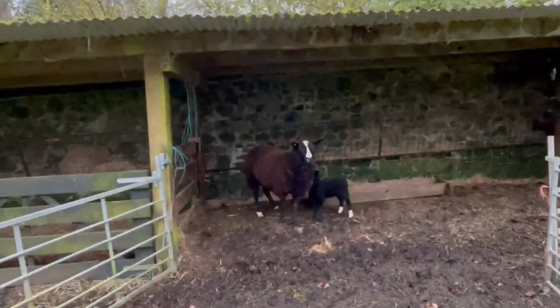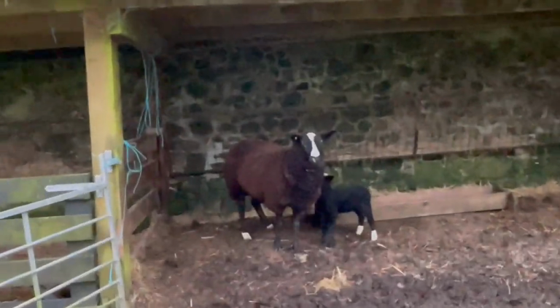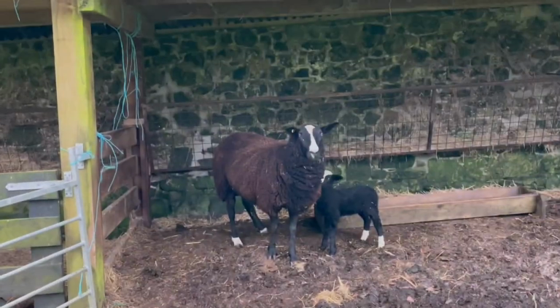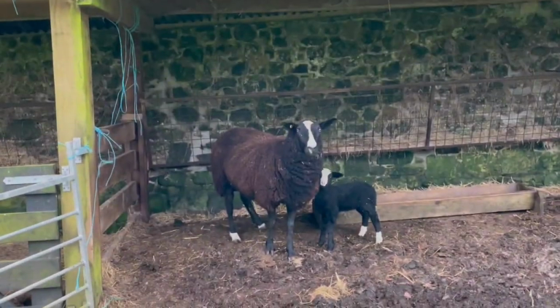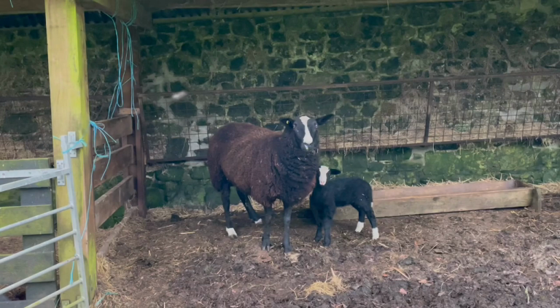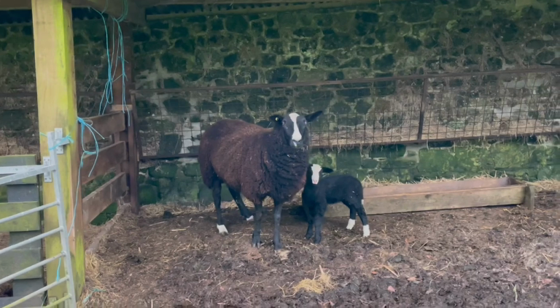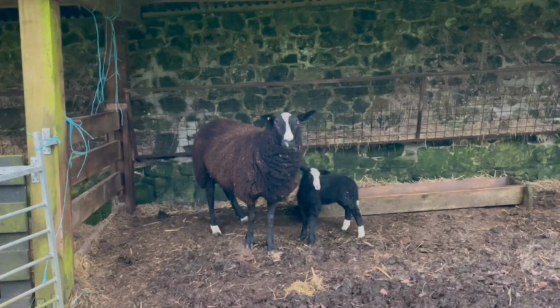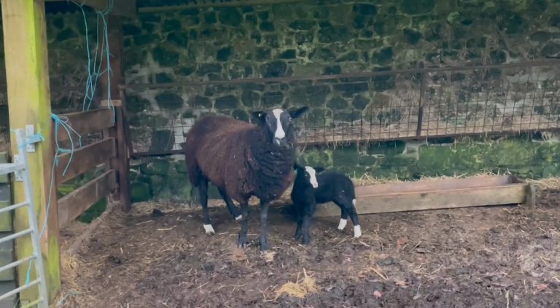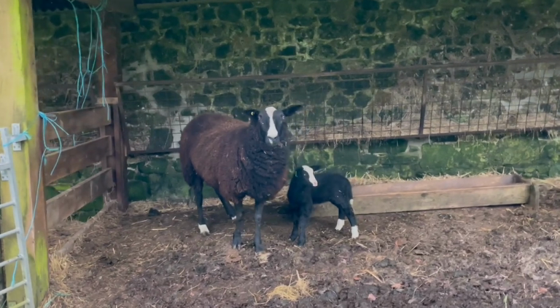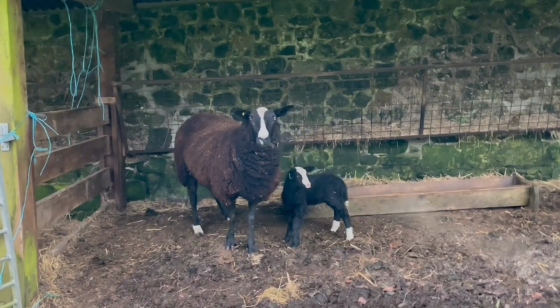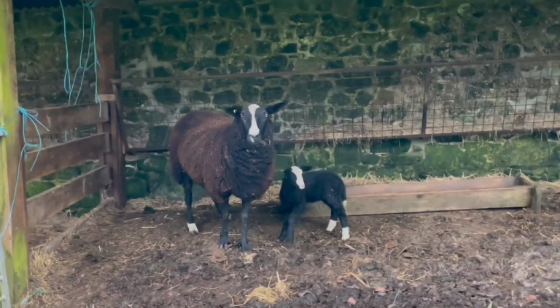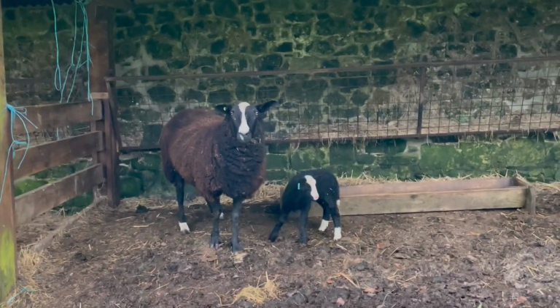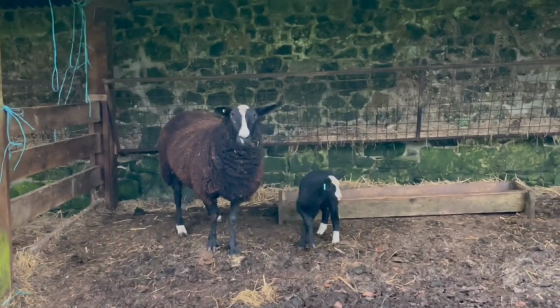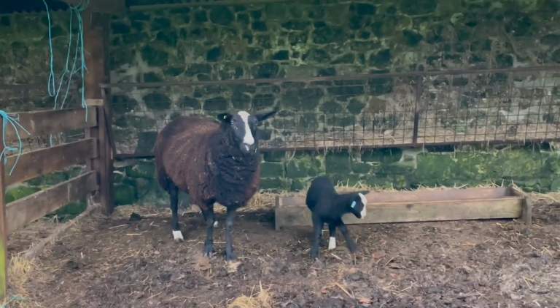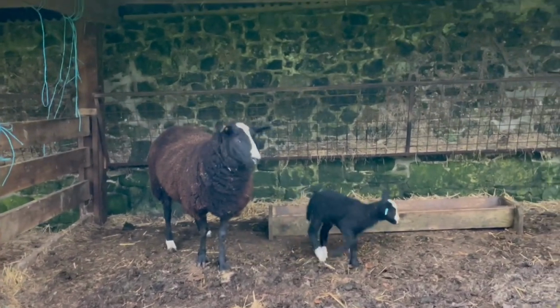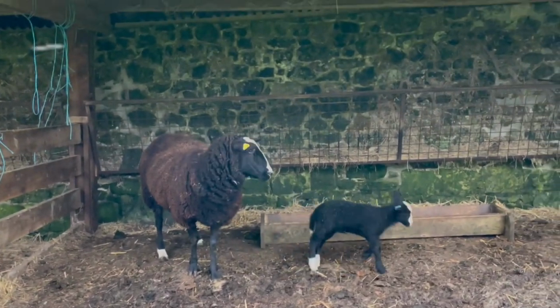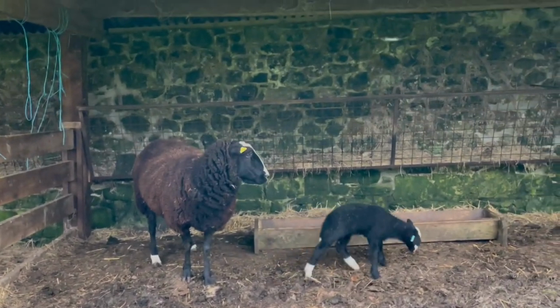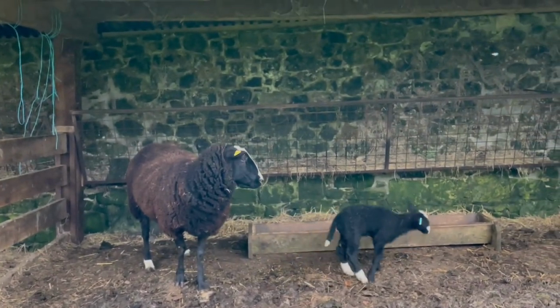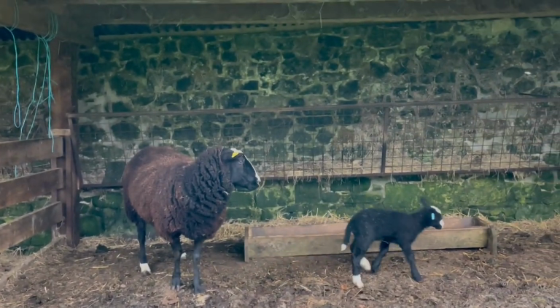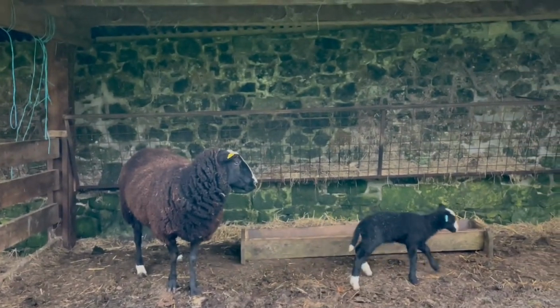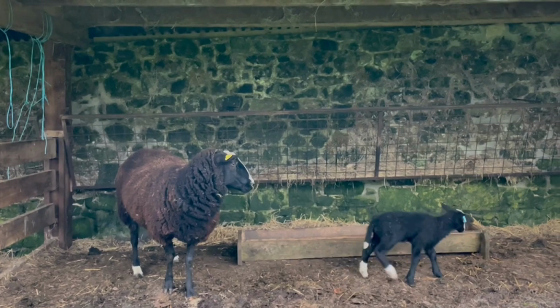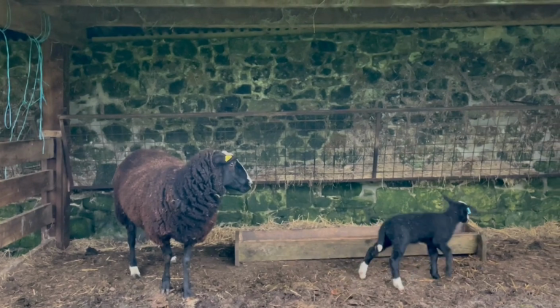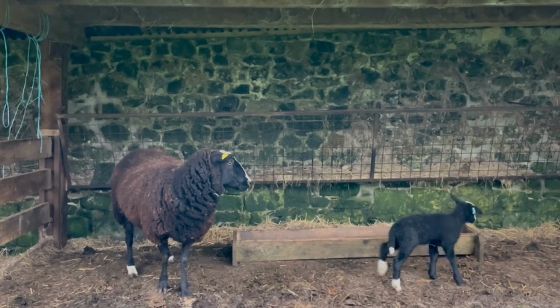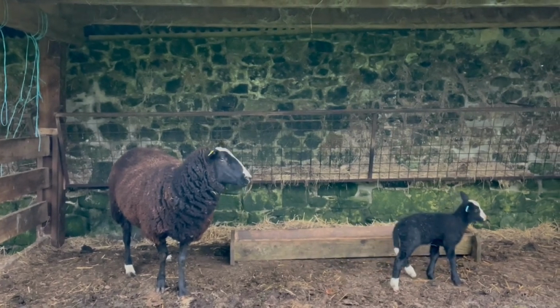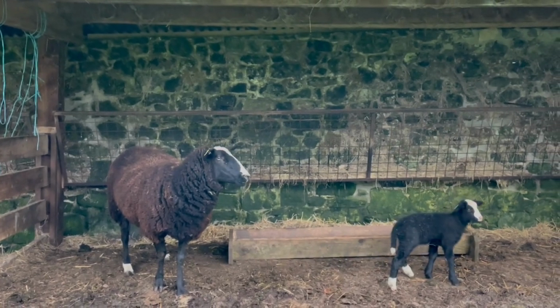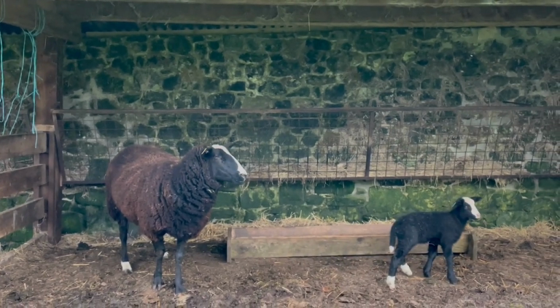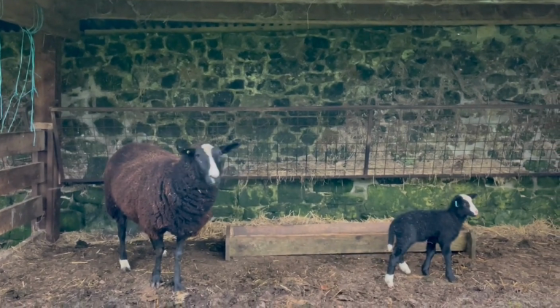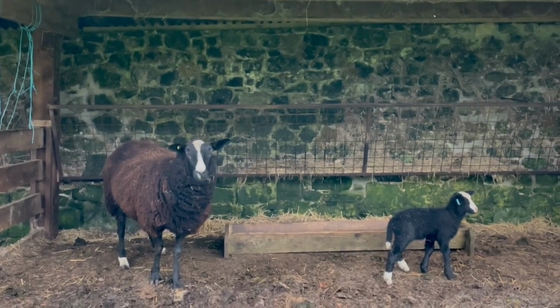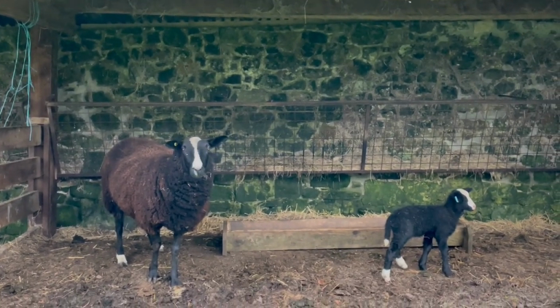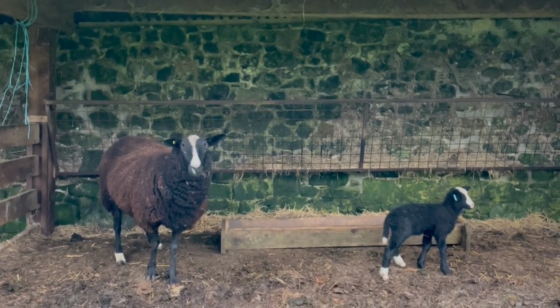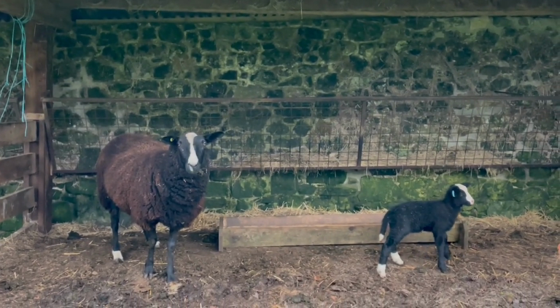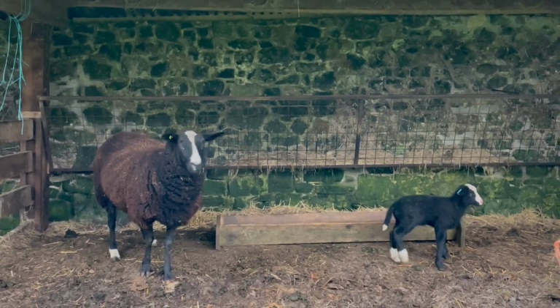Sweet baby. There you can see — sweet baby.